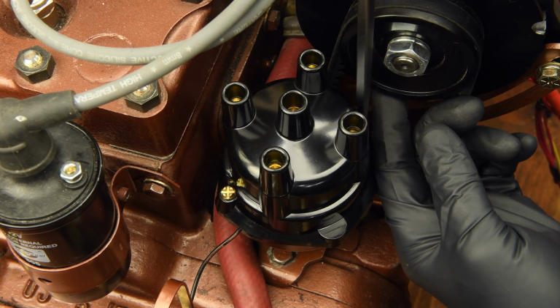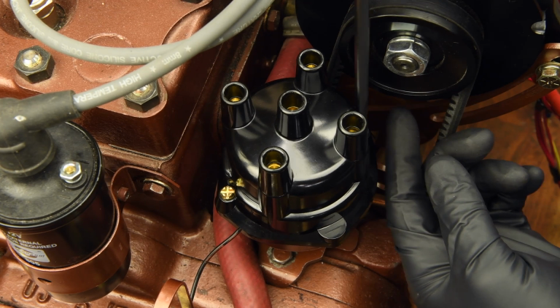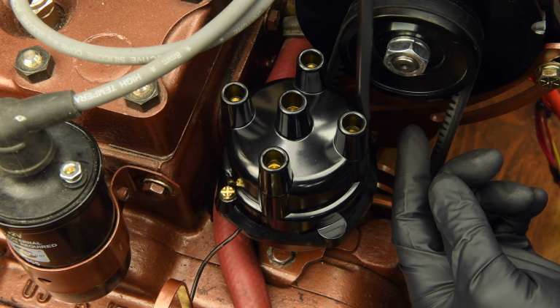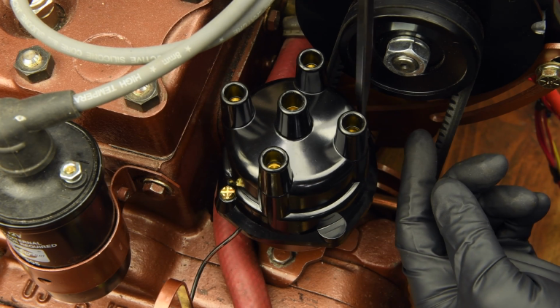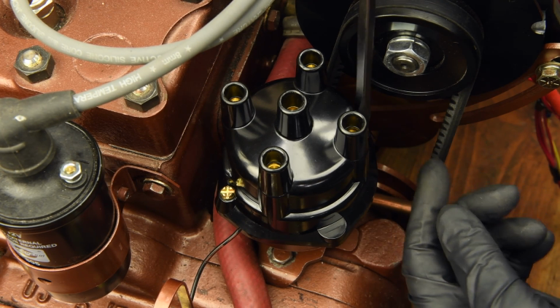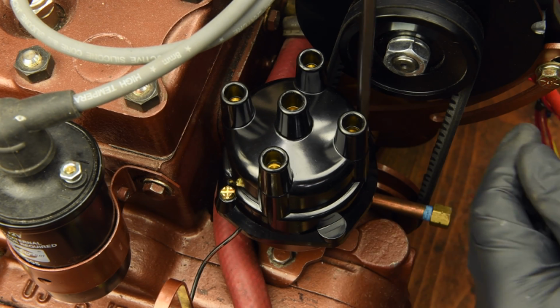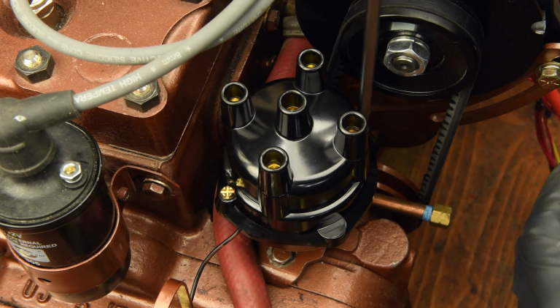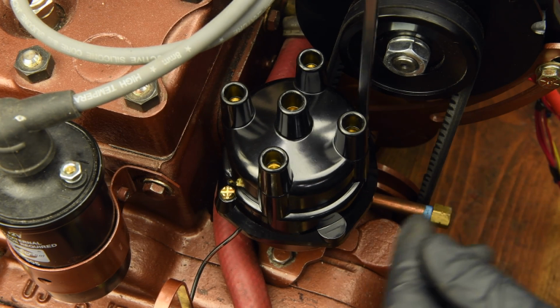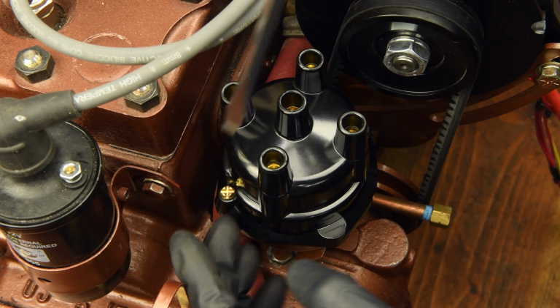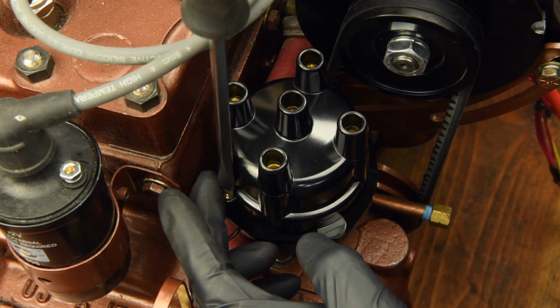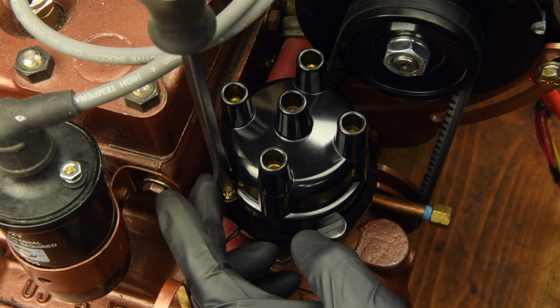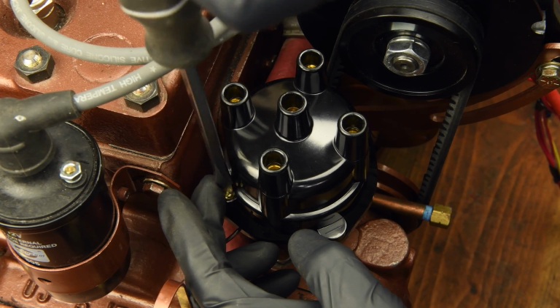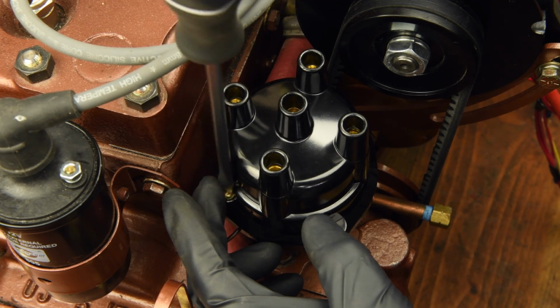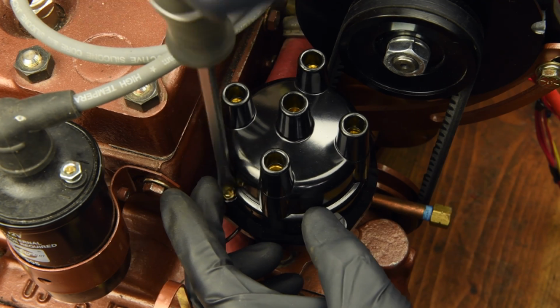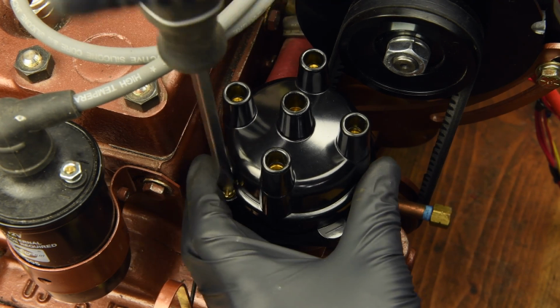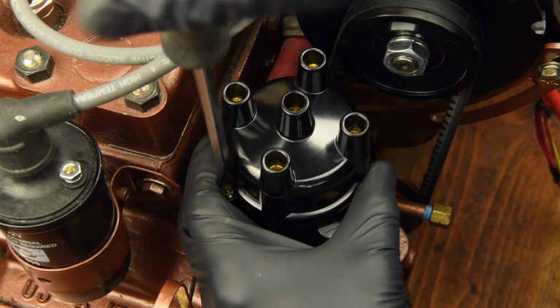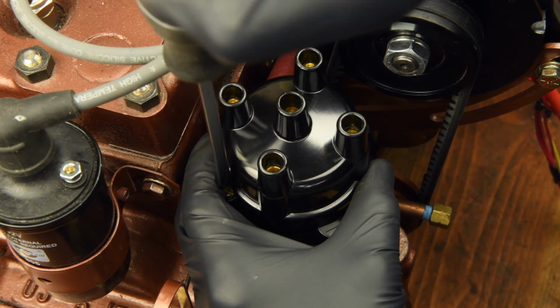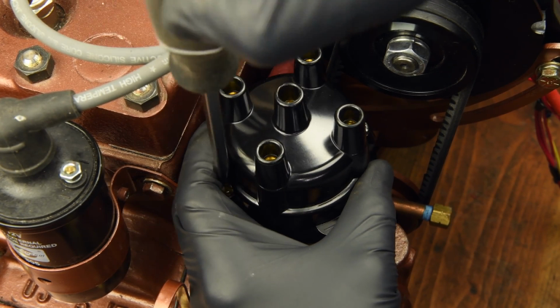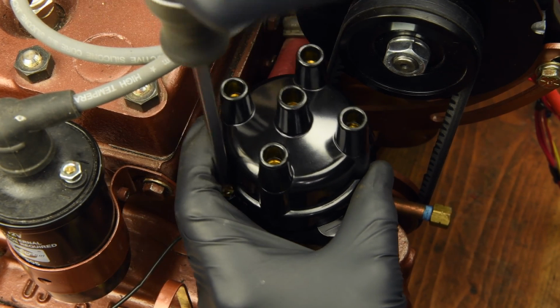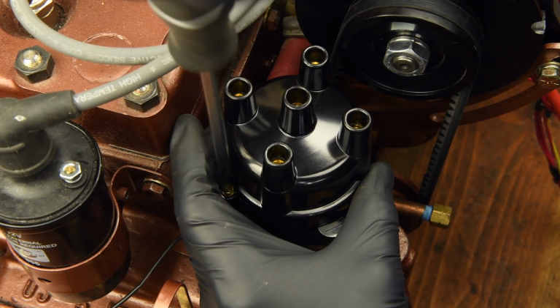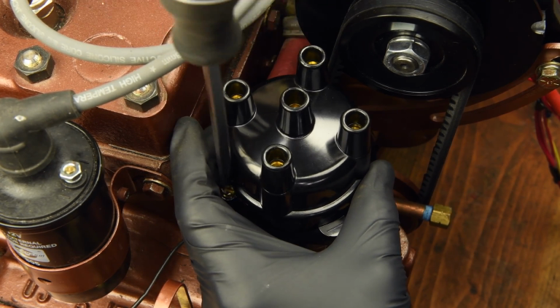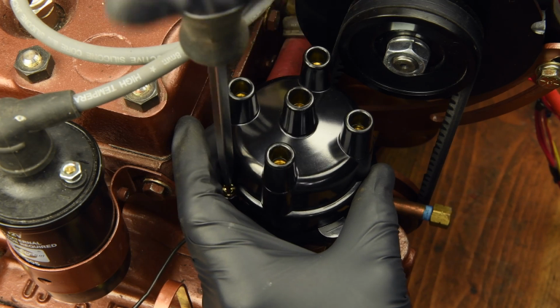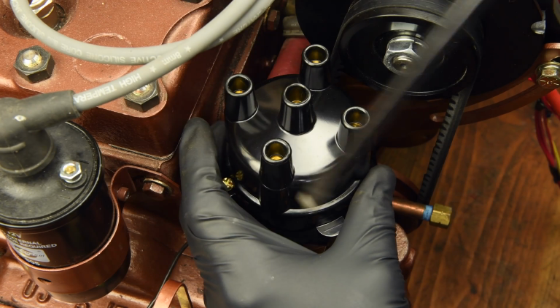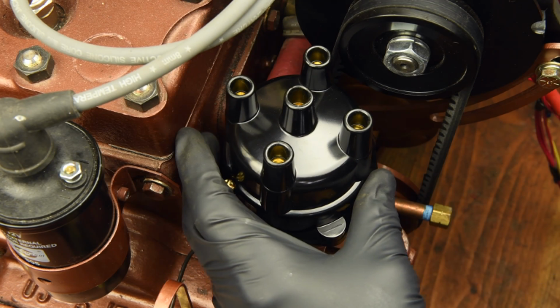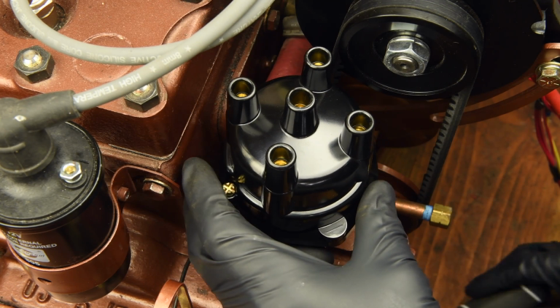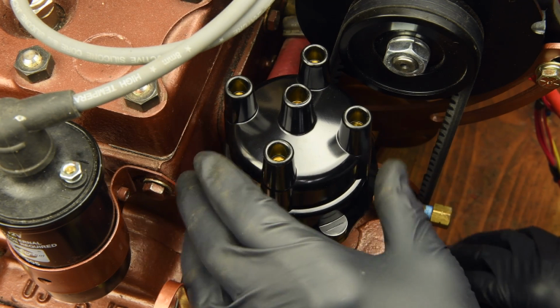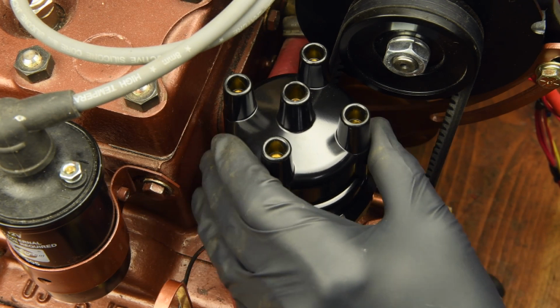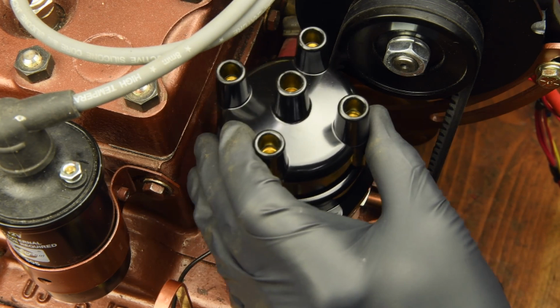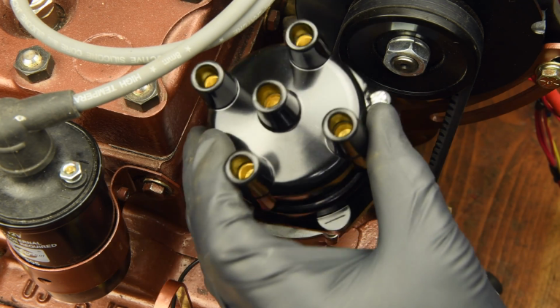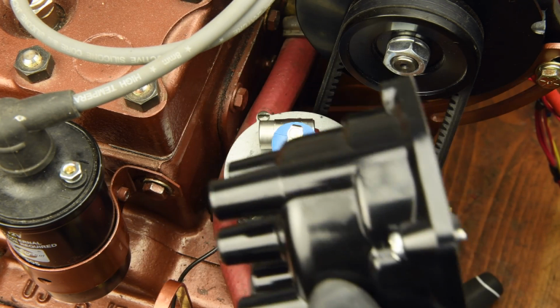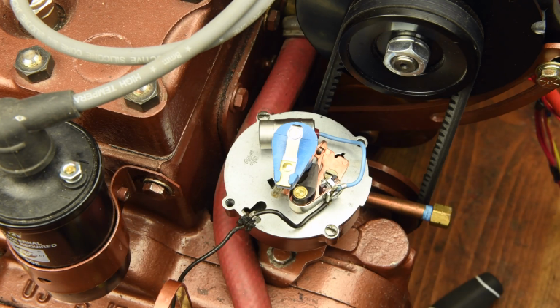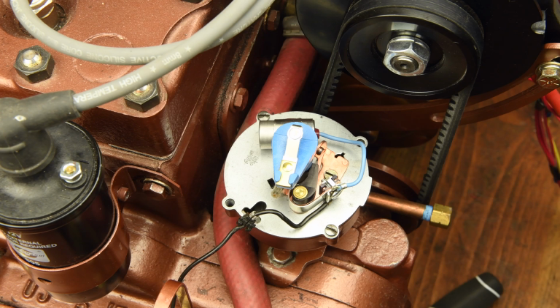Loosen the two cap screws and set the cap aside for now. If your distributor cap is in good condition, as ours is, it can be reused. It will have to be modified, however. More on this later in the video.